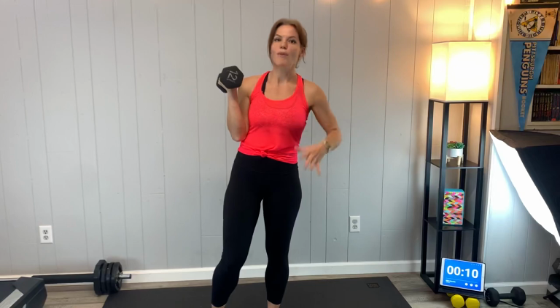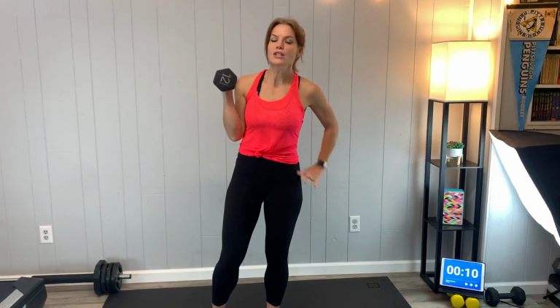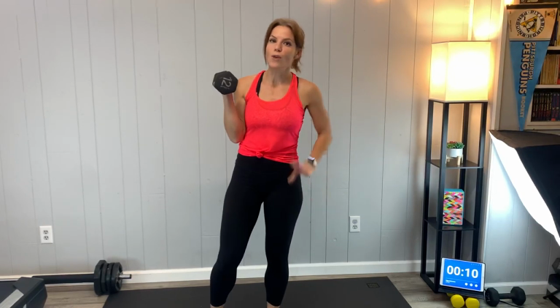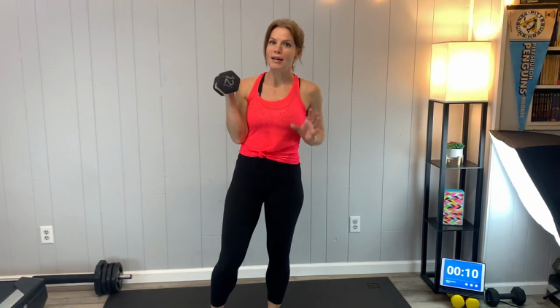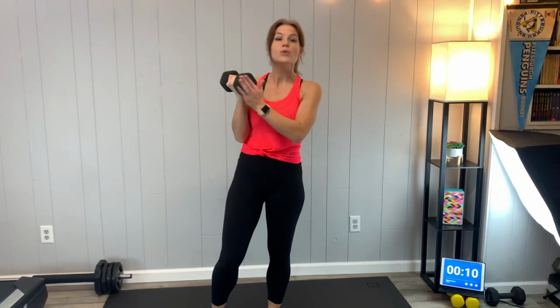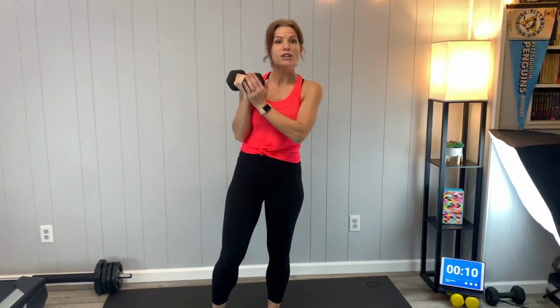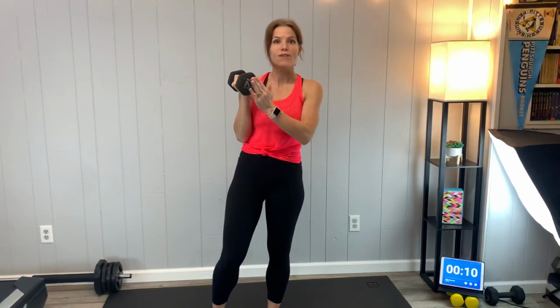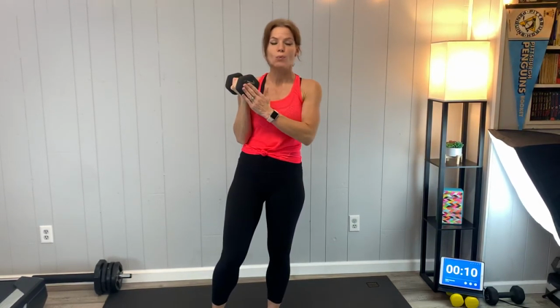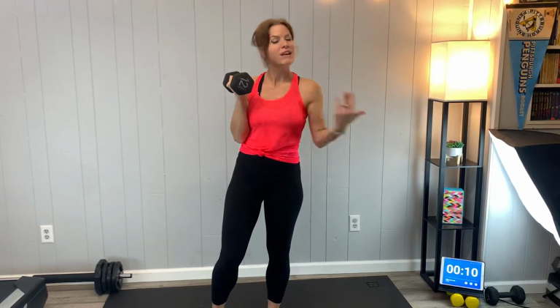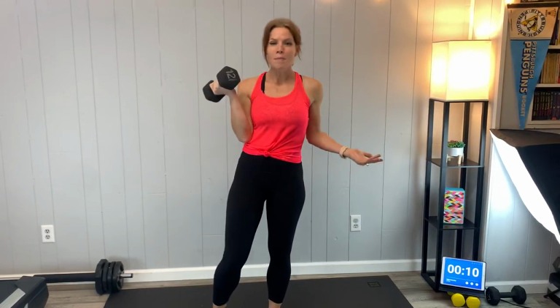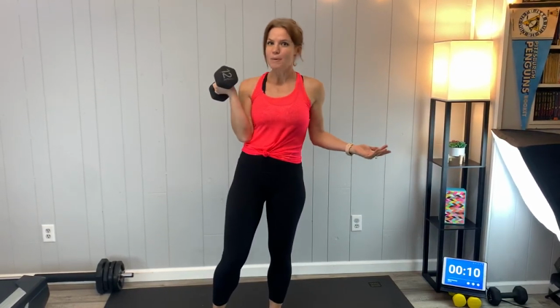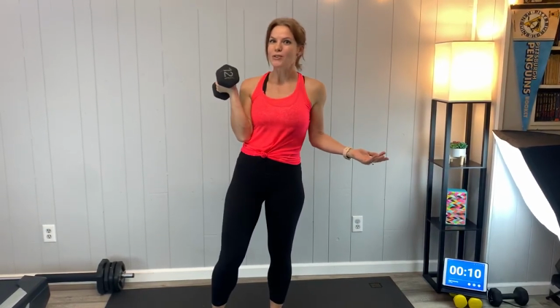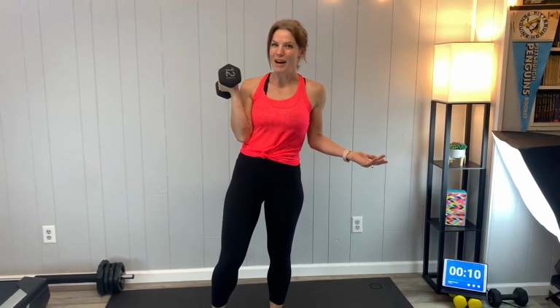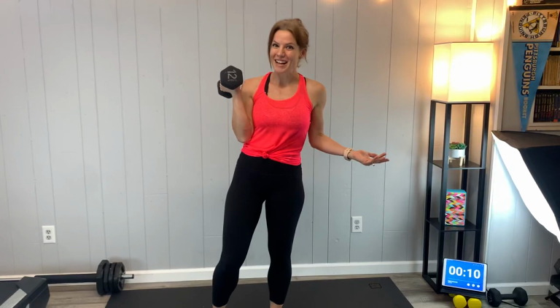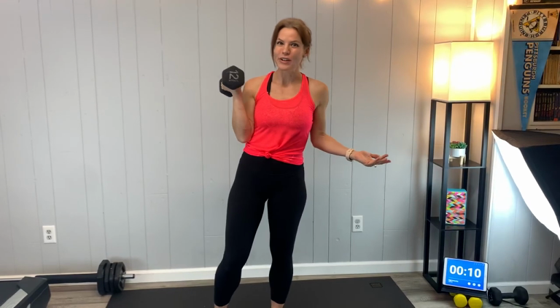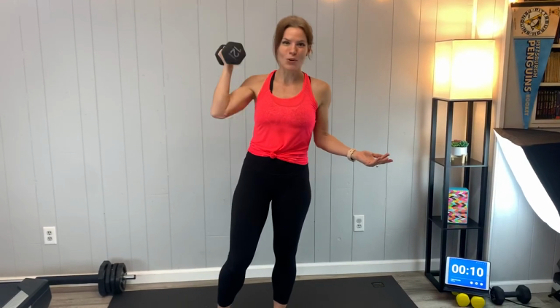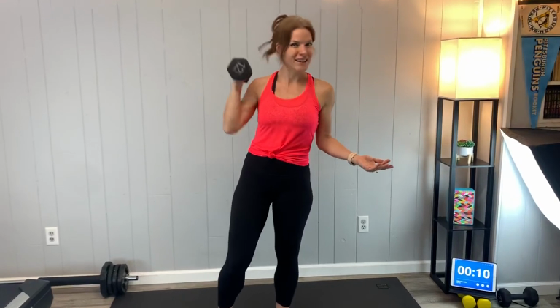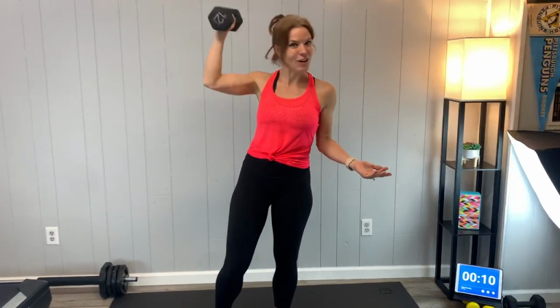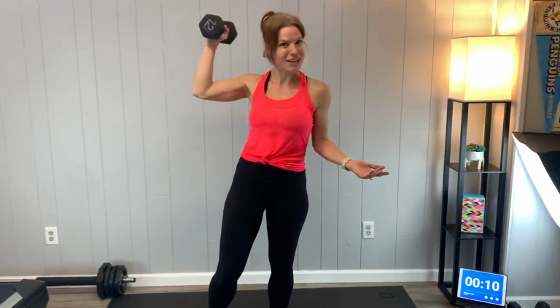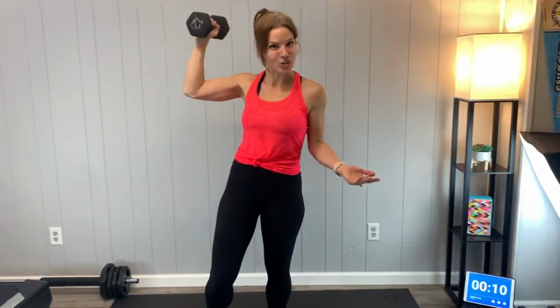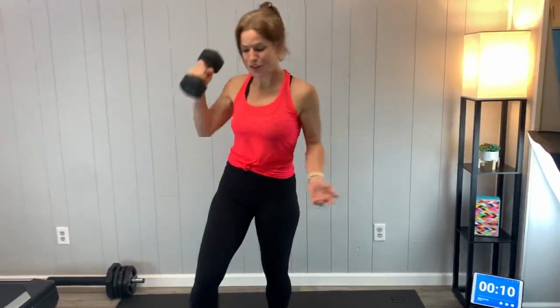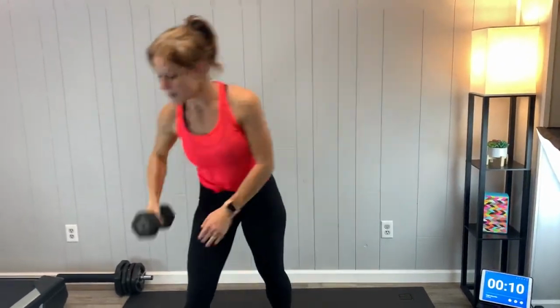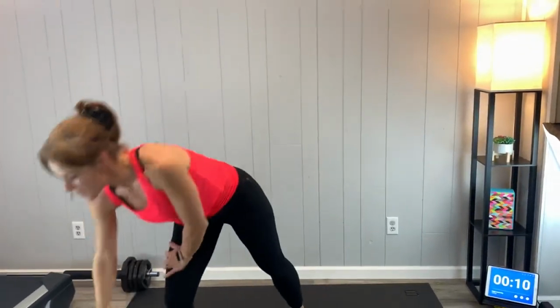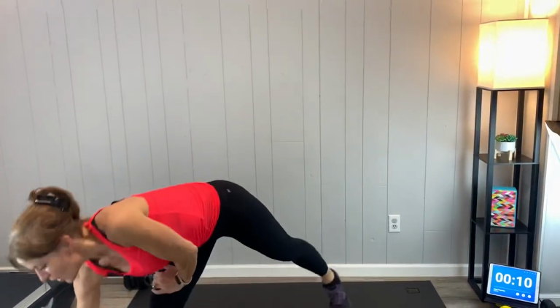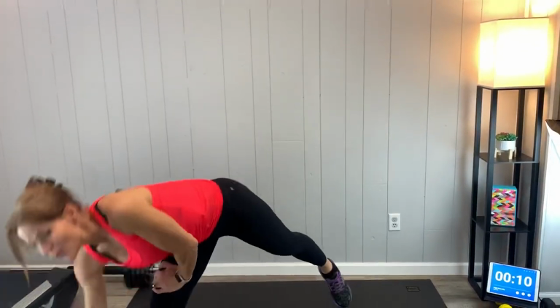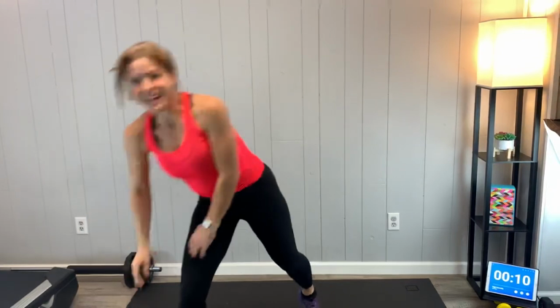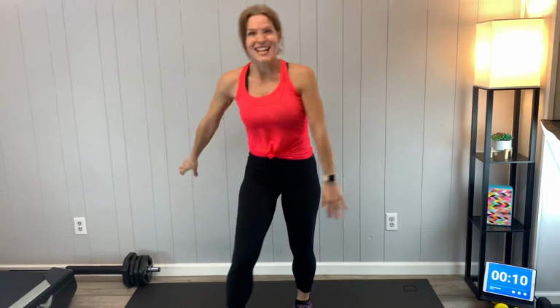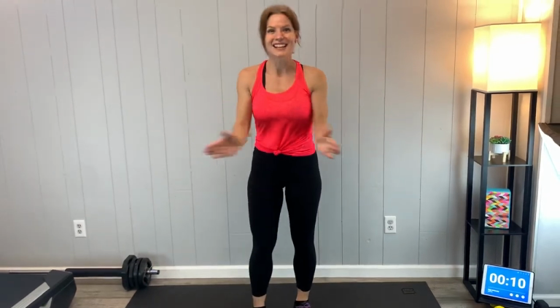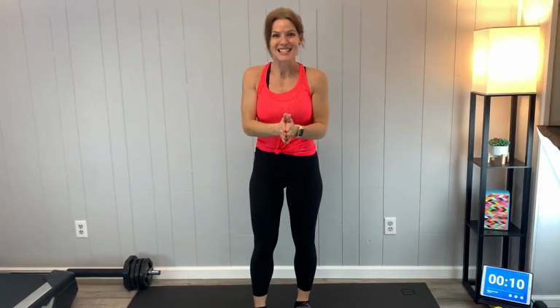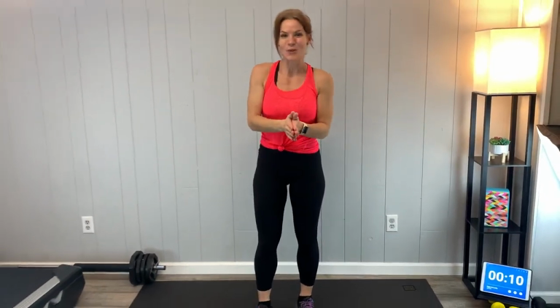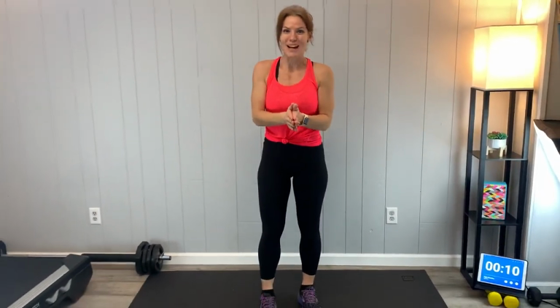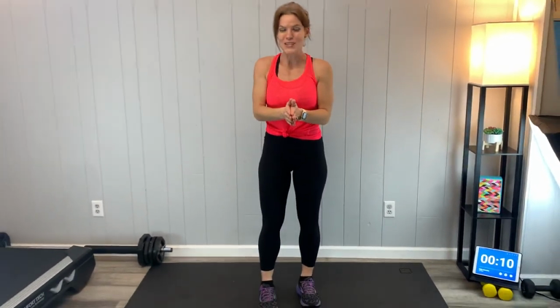We're focused on the lower body. You can go heavier with the weights because typically your lower body can handle a little bit more than, say, your arms or your shoulders. Okay guys, let's get into our workout routine.